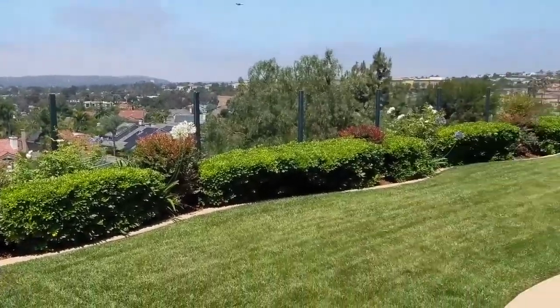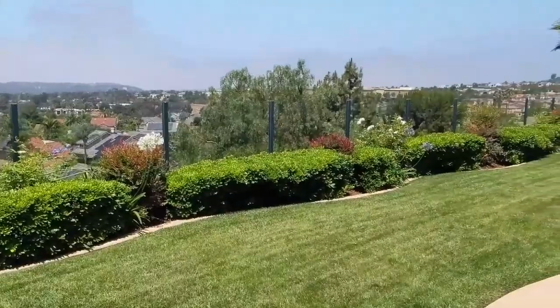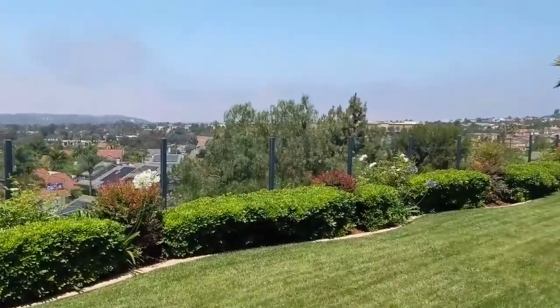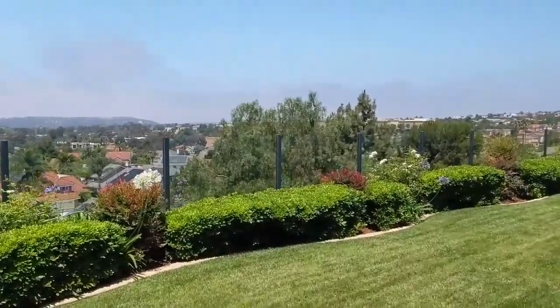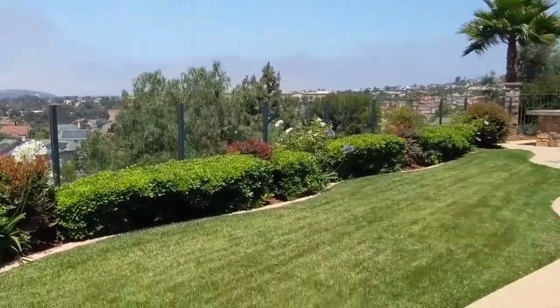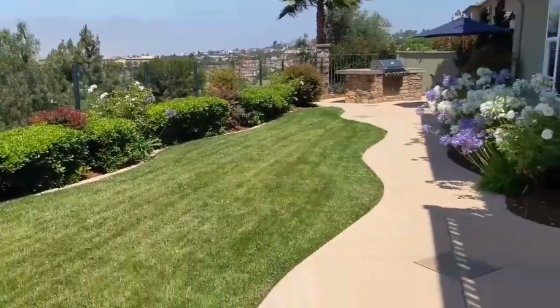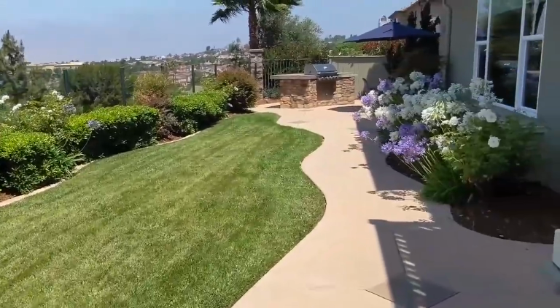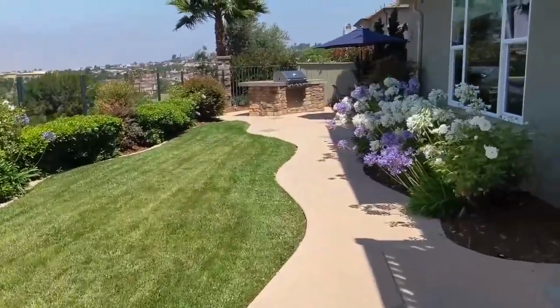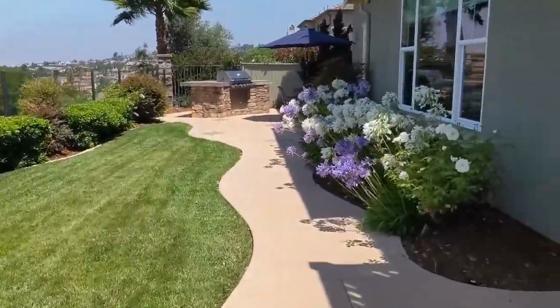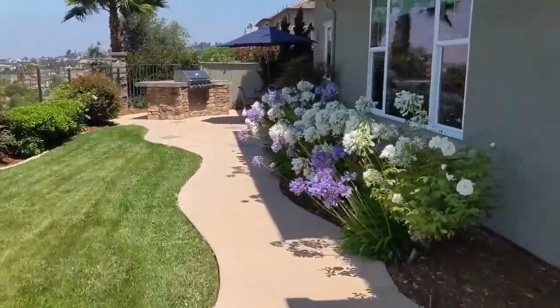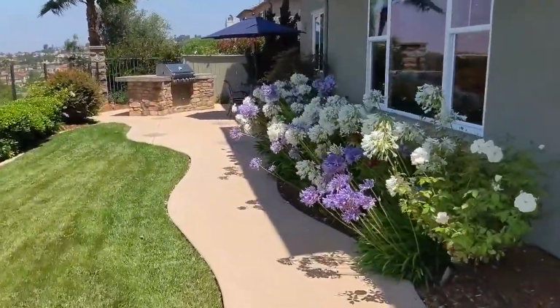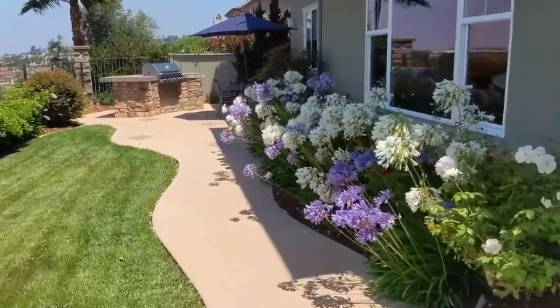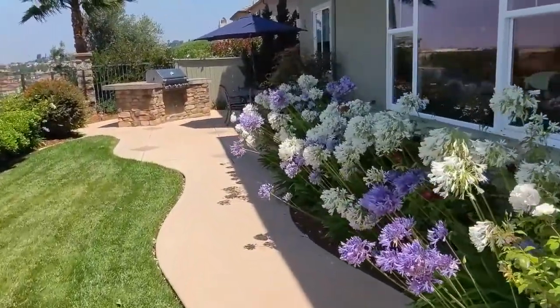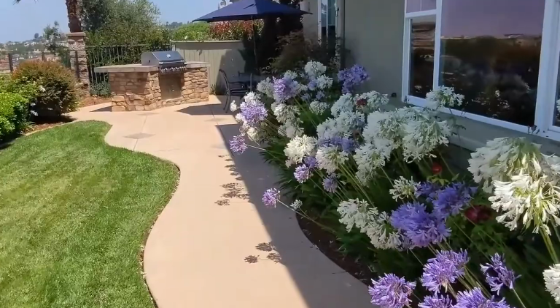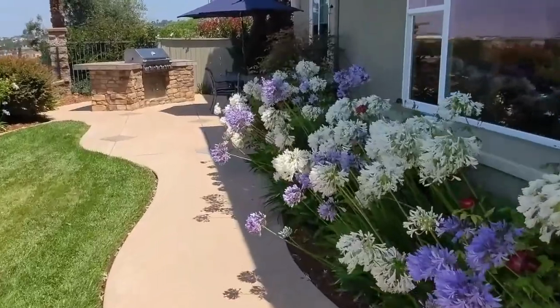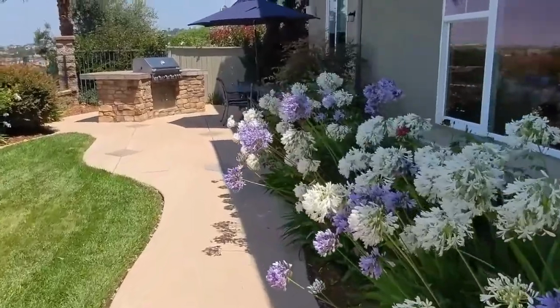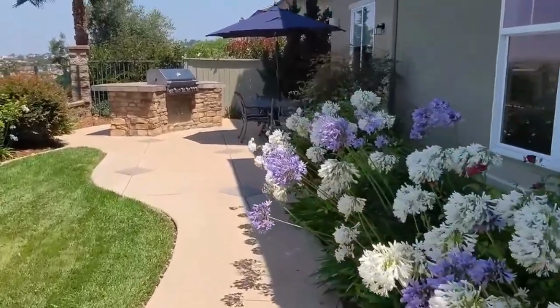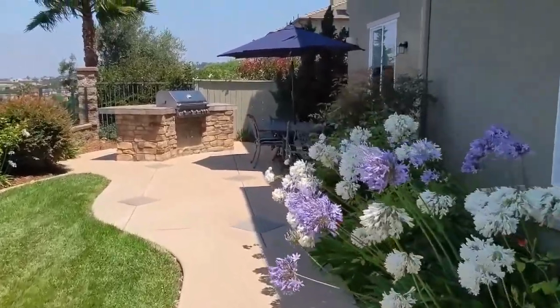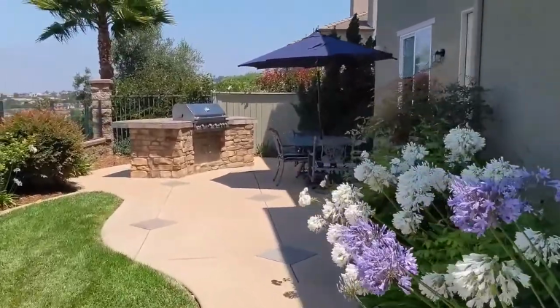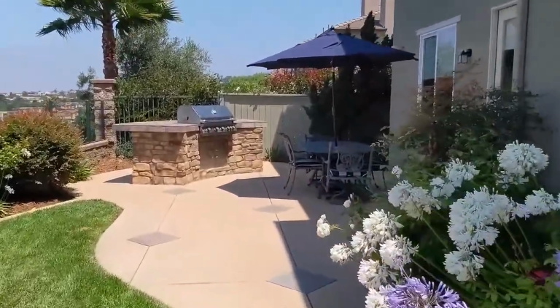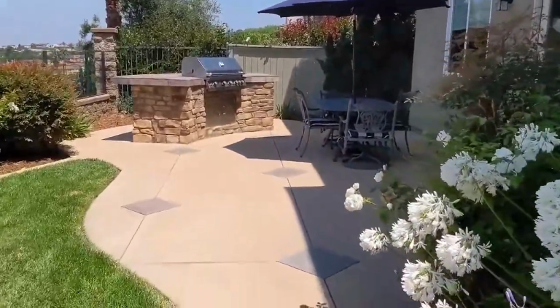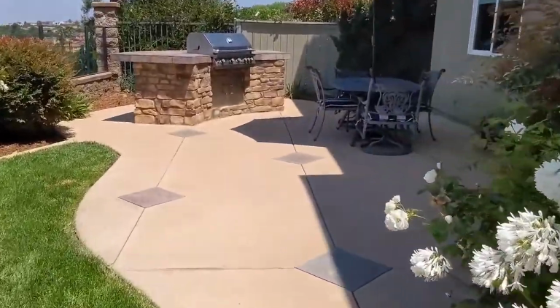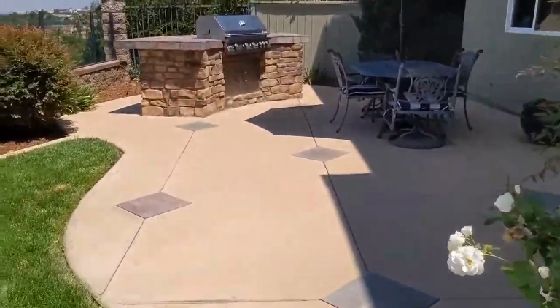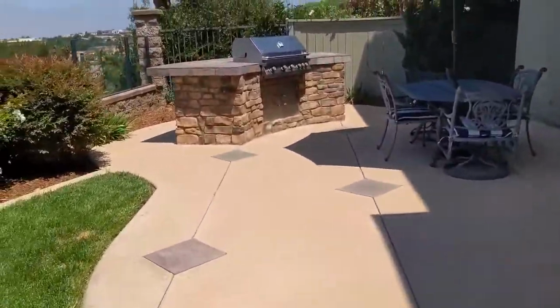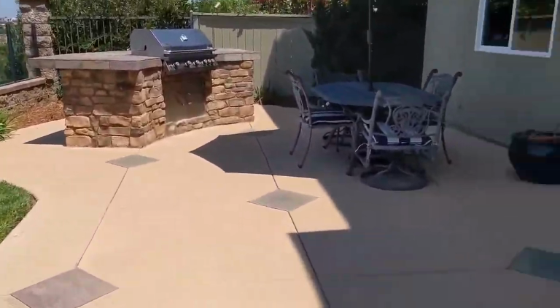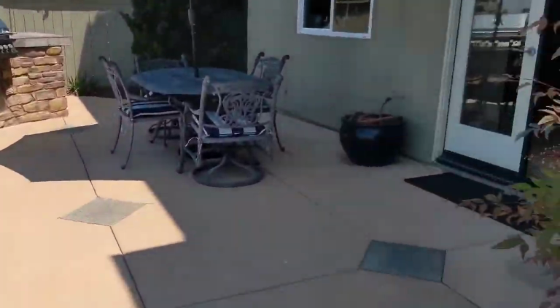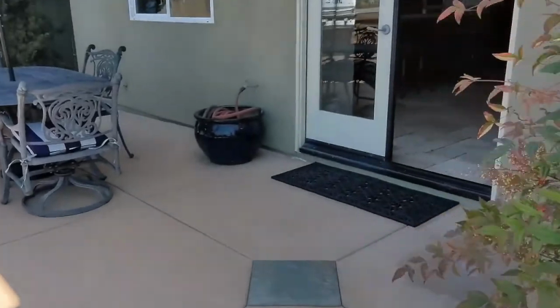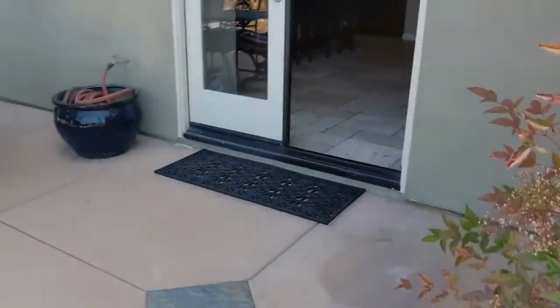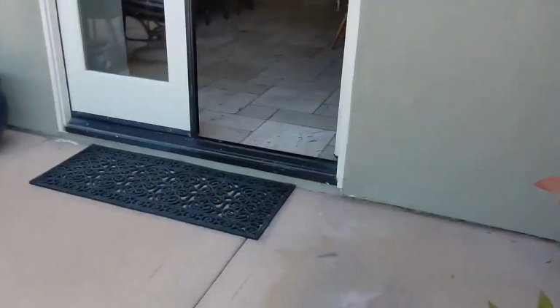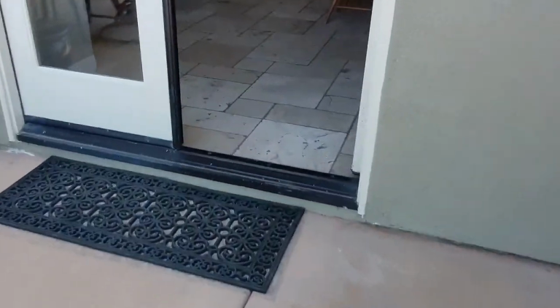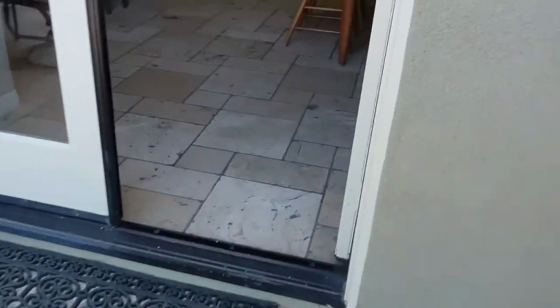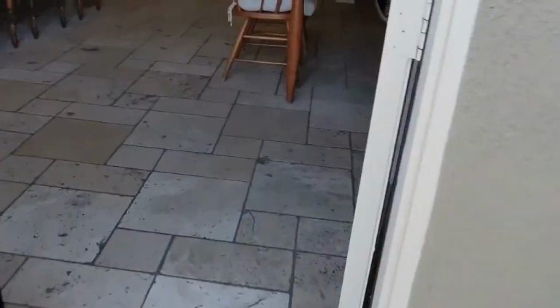We are about five or six miles to the beach right here, maybe seven. So you get out of the rain layer and you see the sun every day.